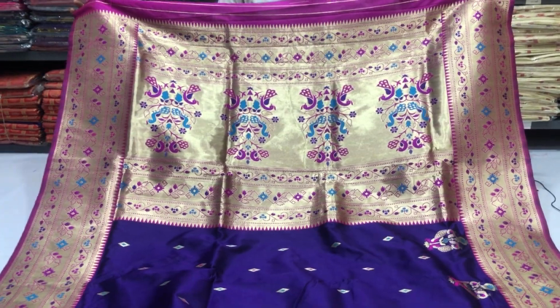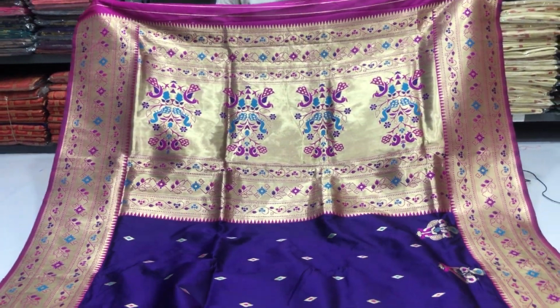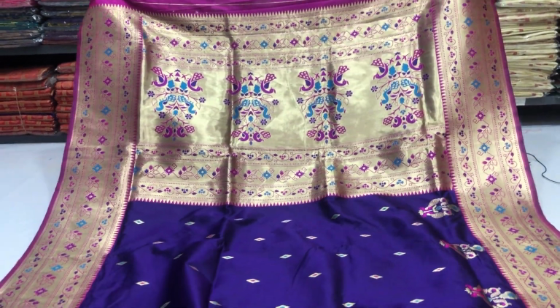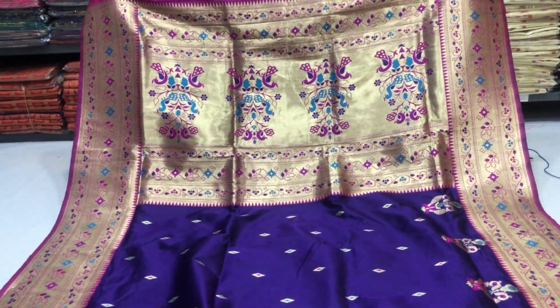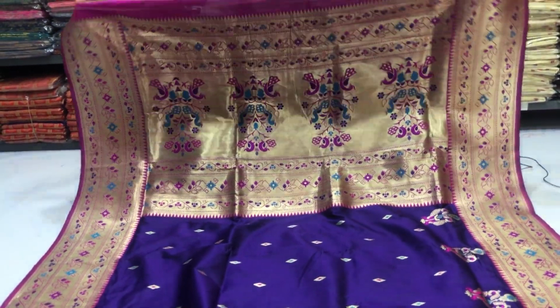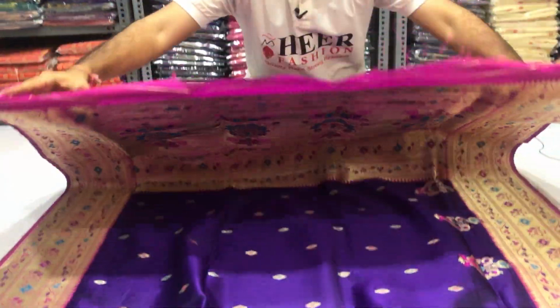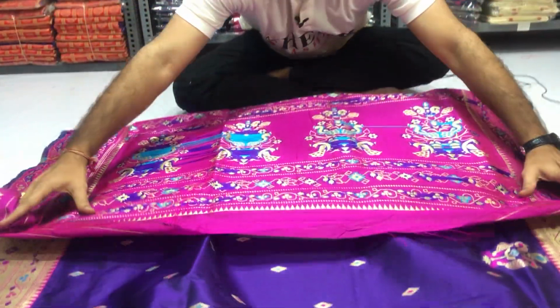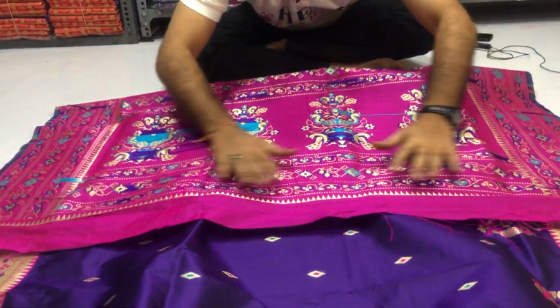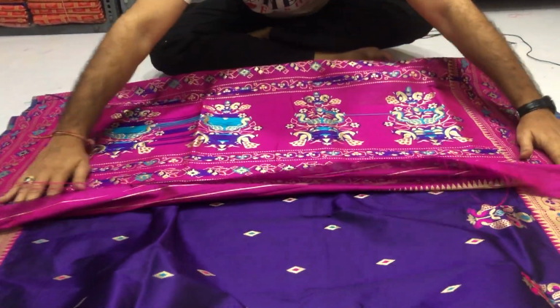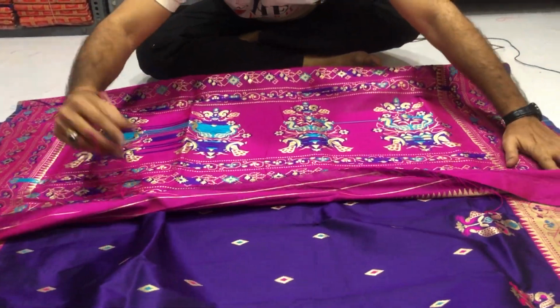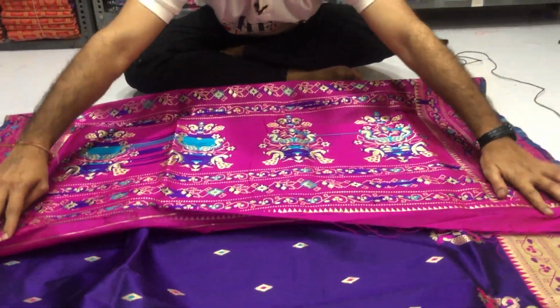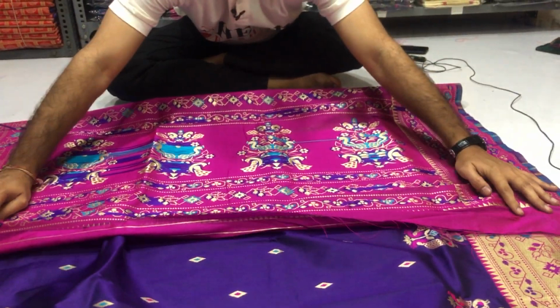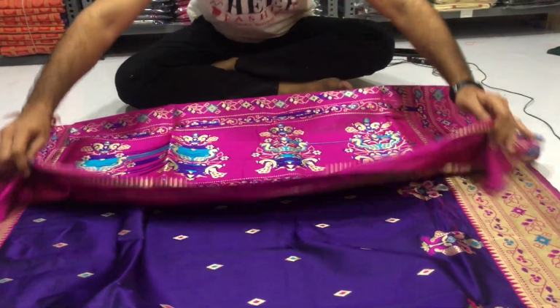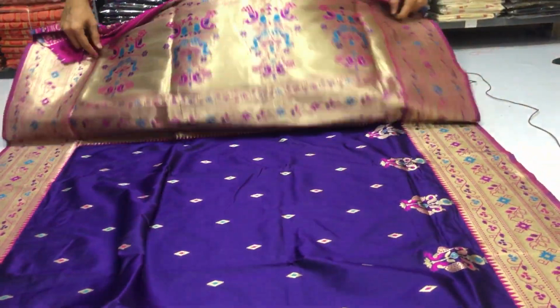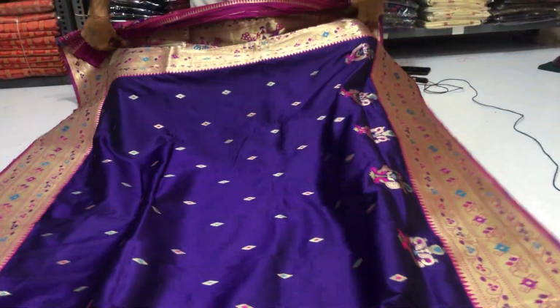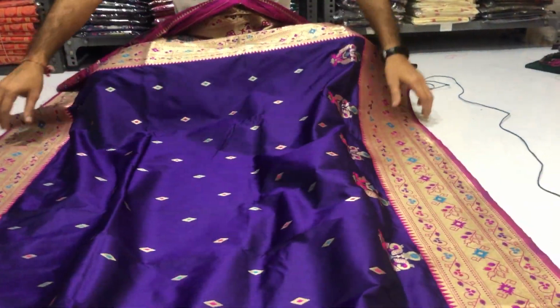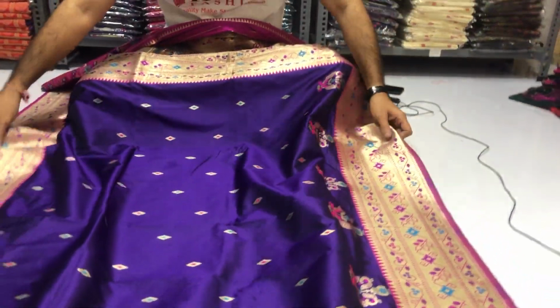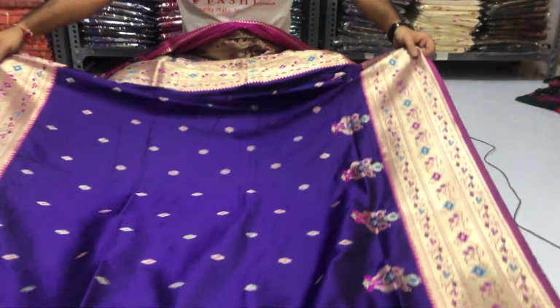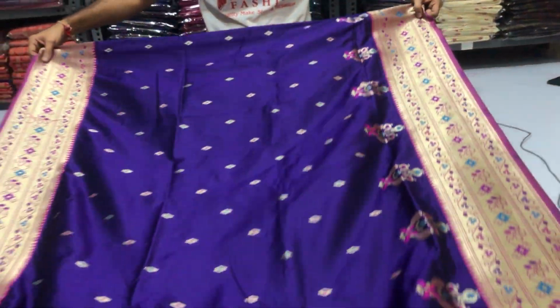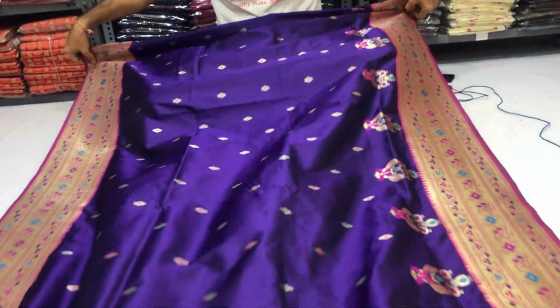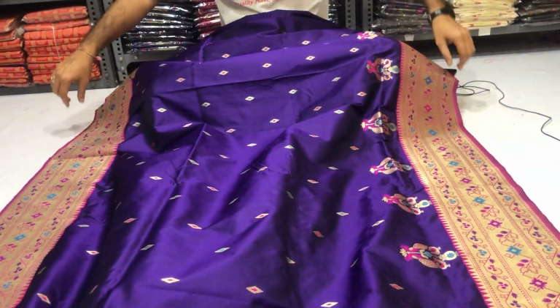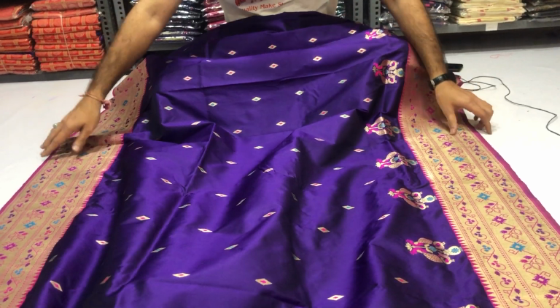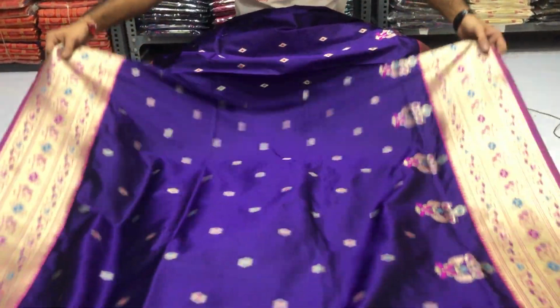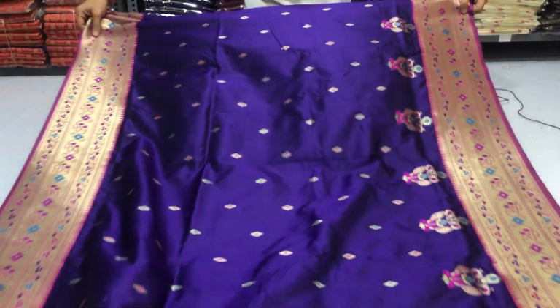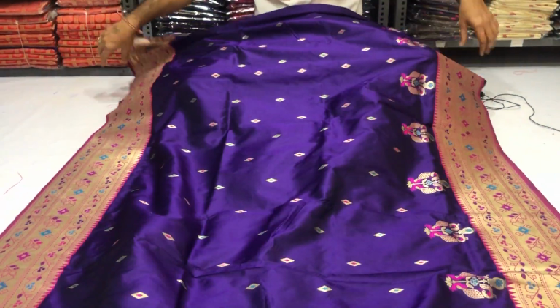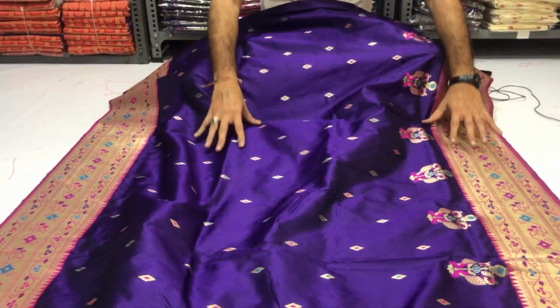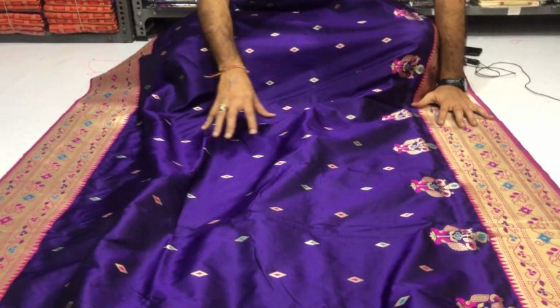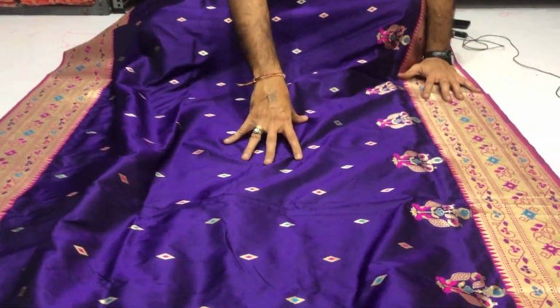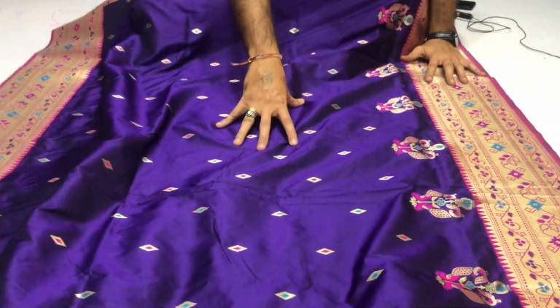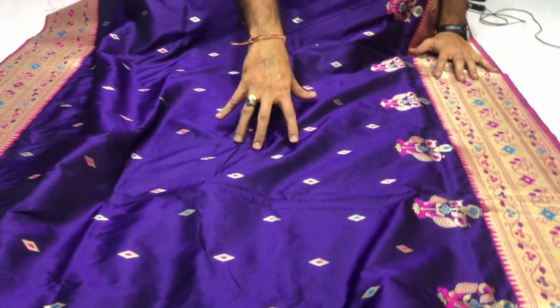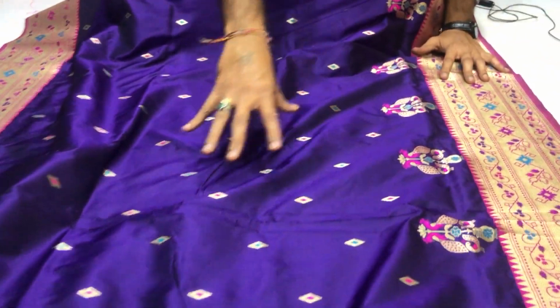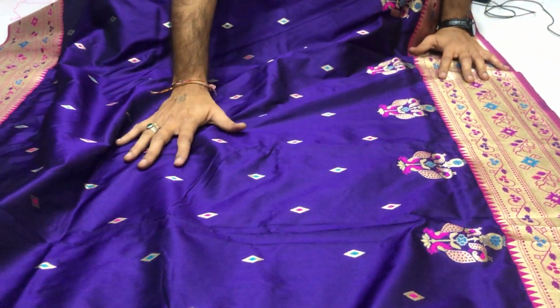Pick out designer pallu back side. Golden zari butti with minakari work on full body.